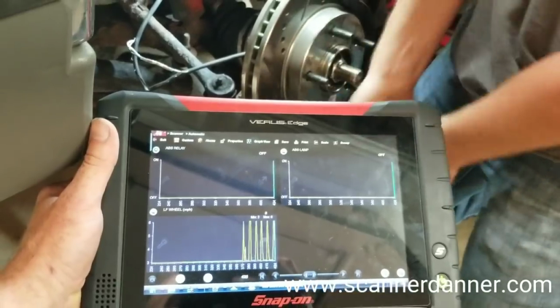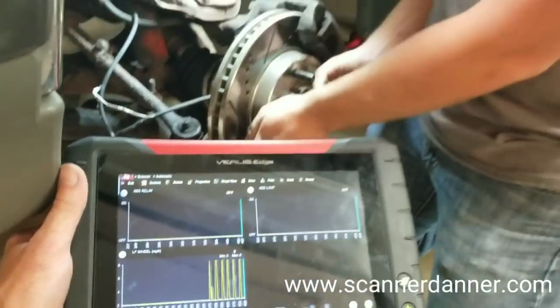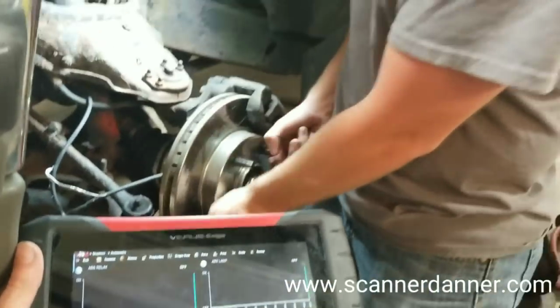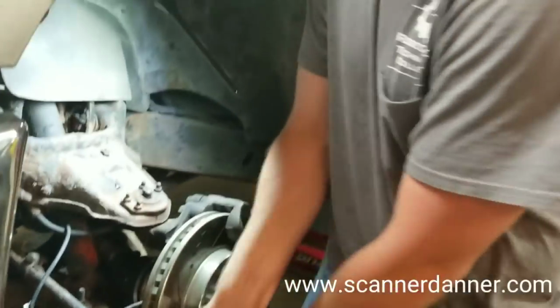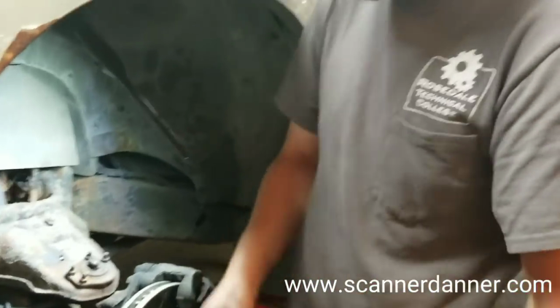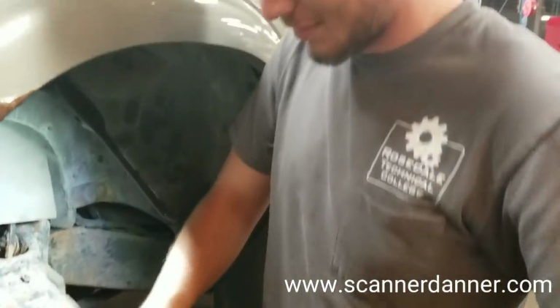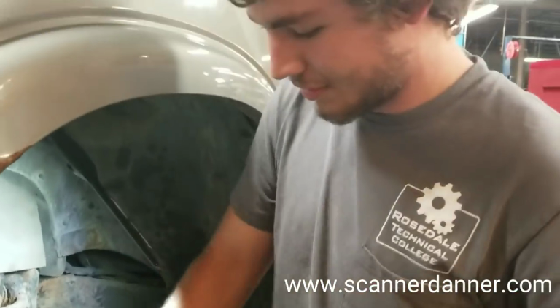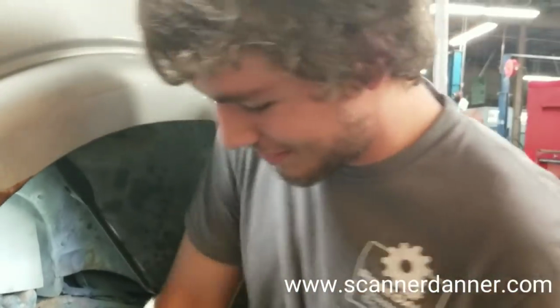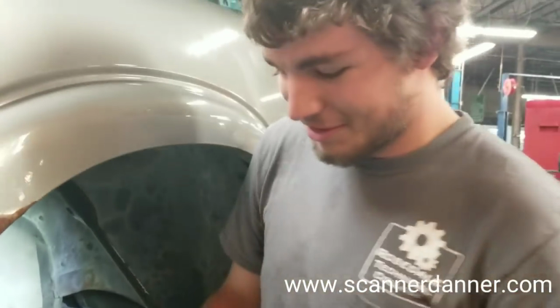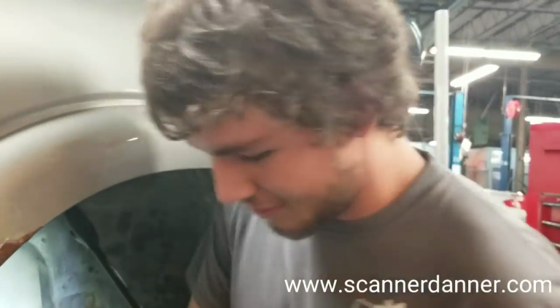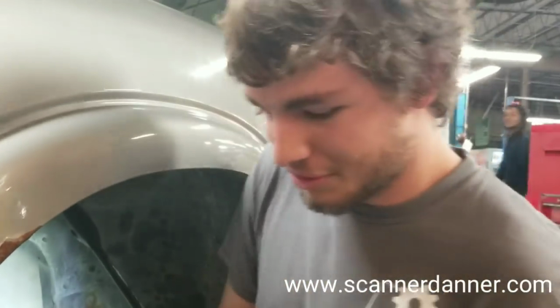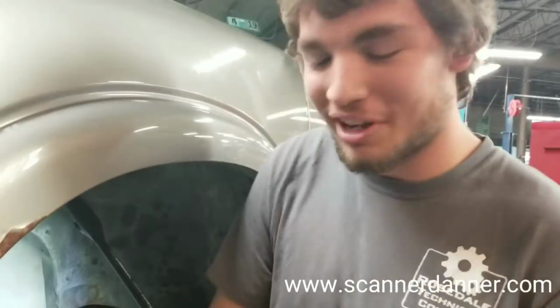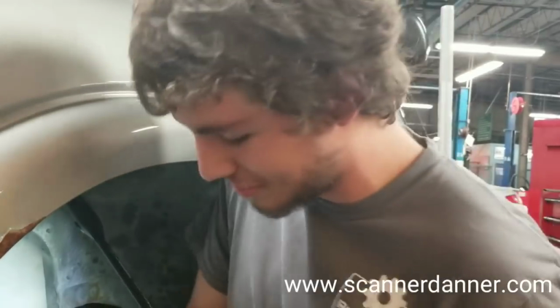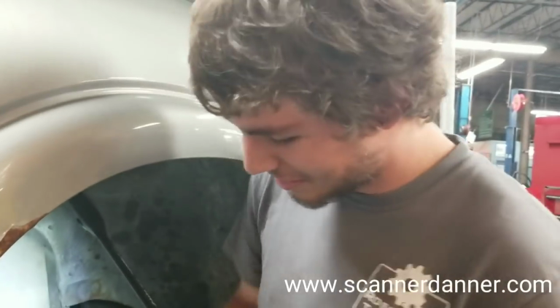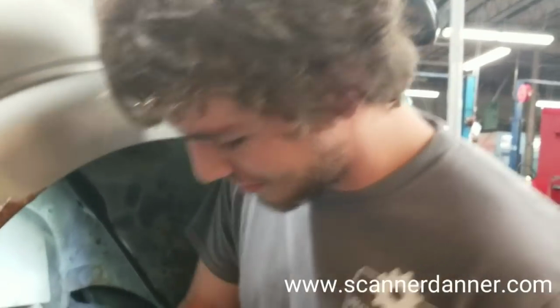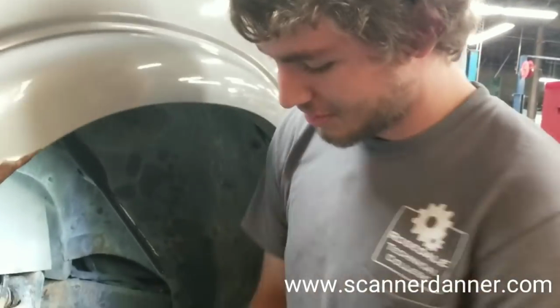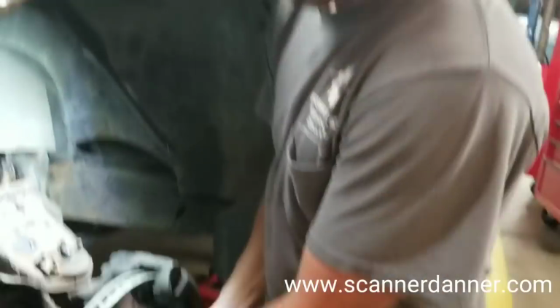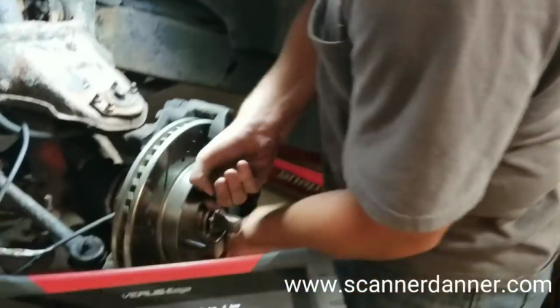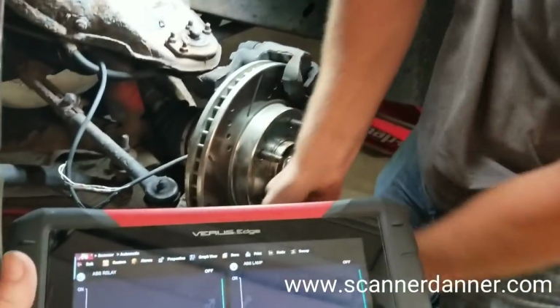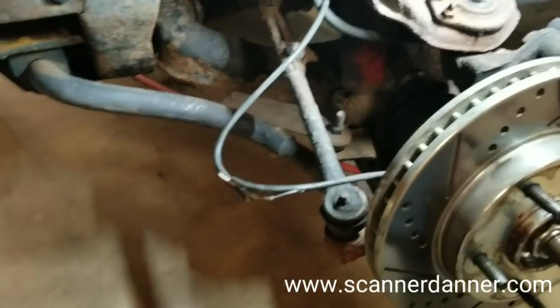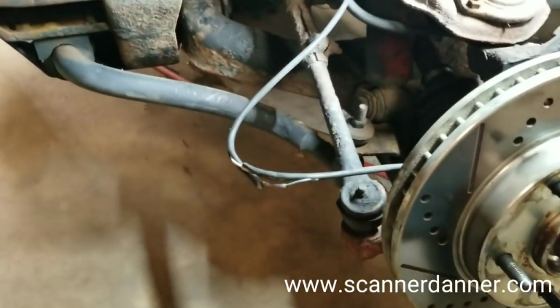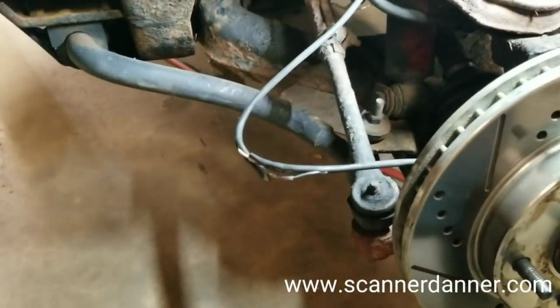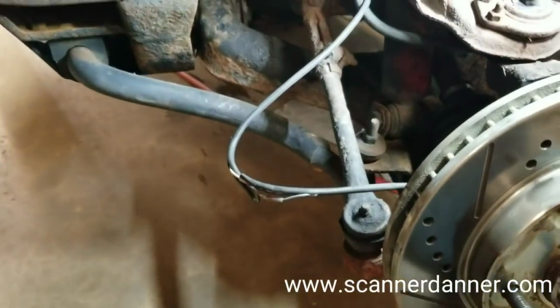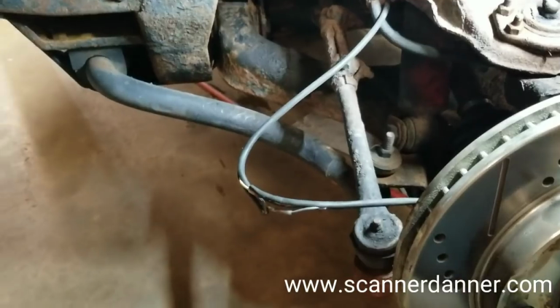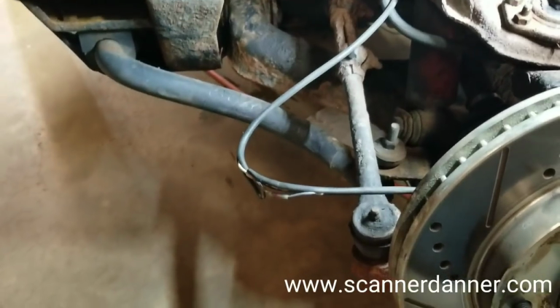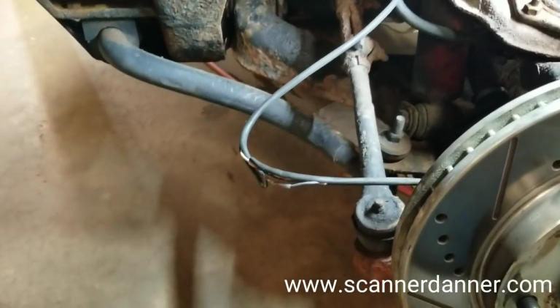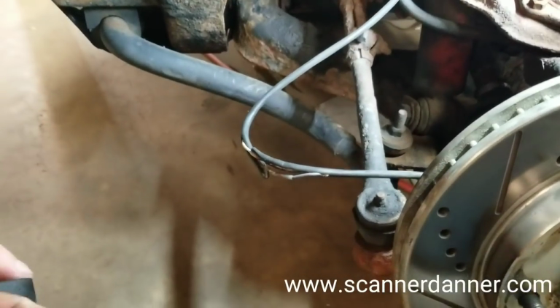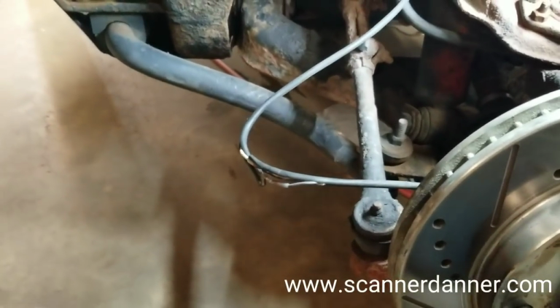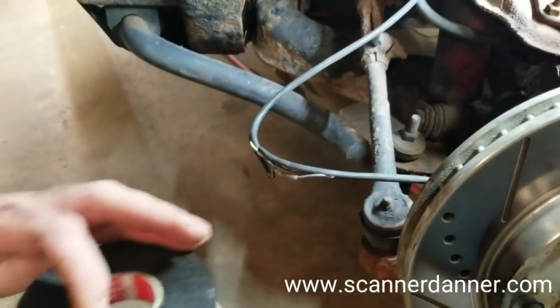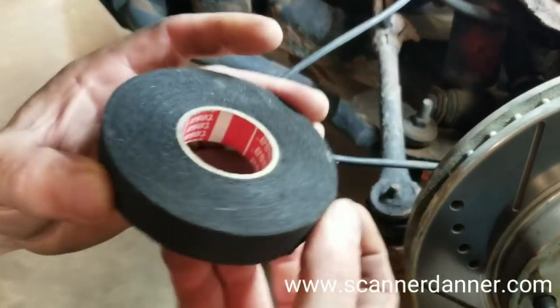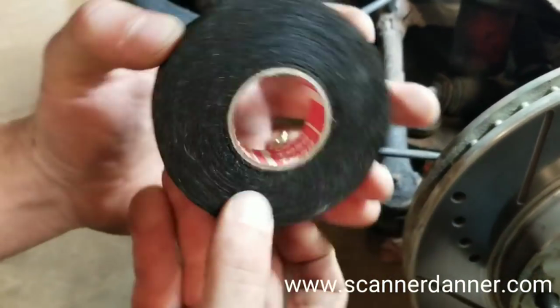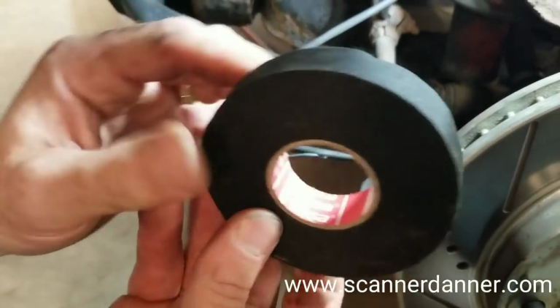To be clear, this is not my son Caleb — this is a different Caleb. Thanks, Caleb. The other cameraman, Caleb.